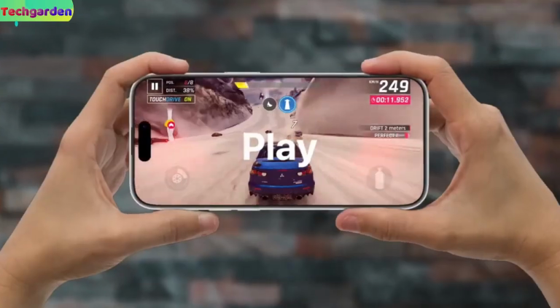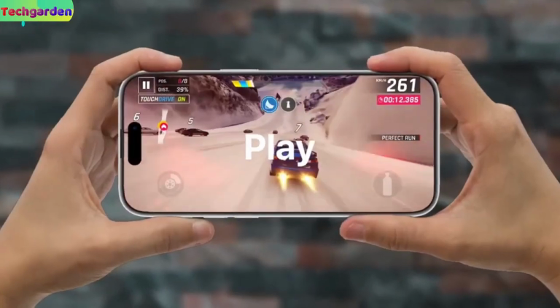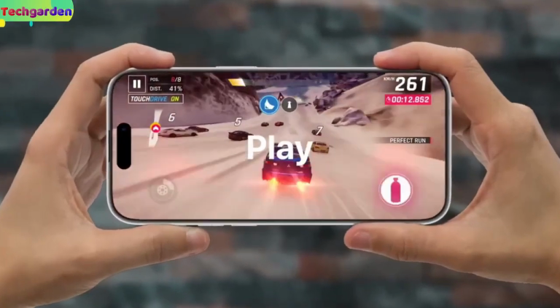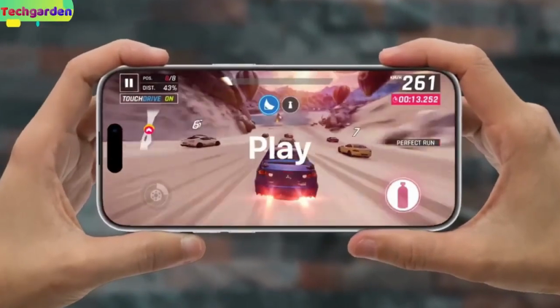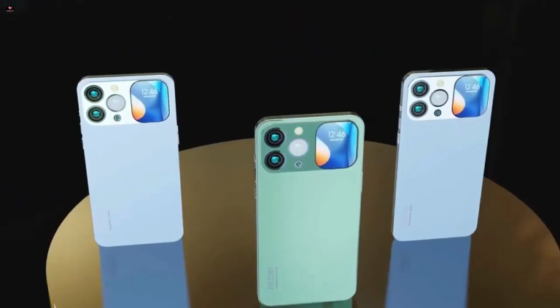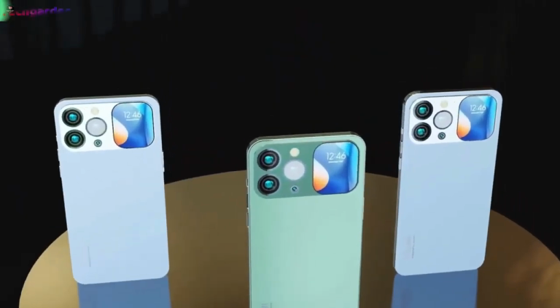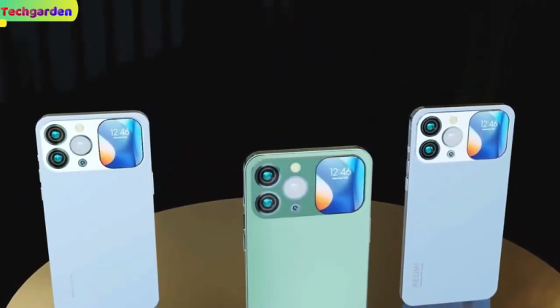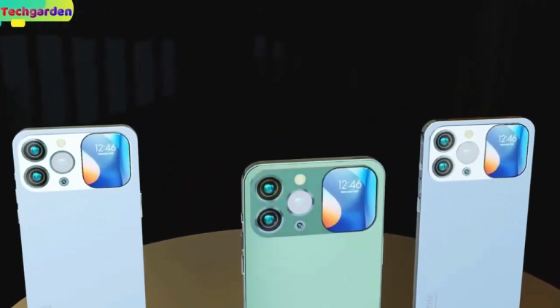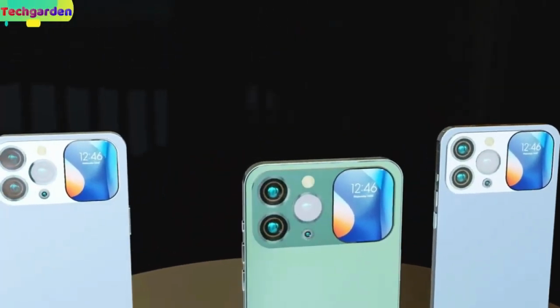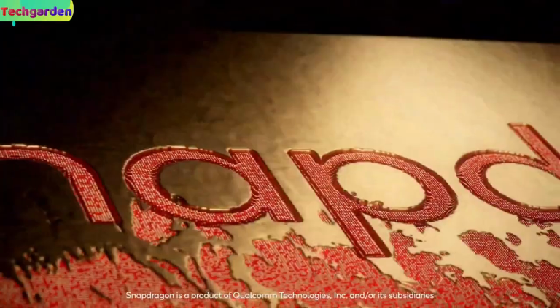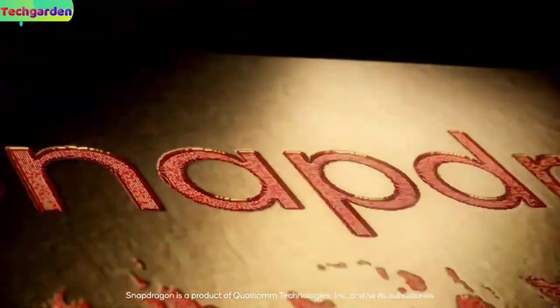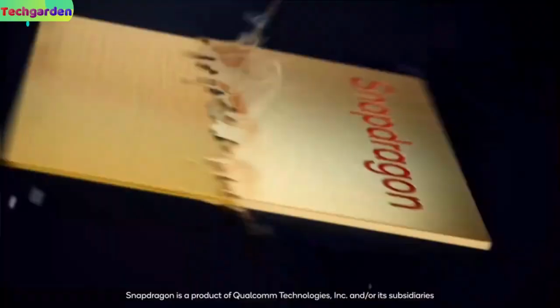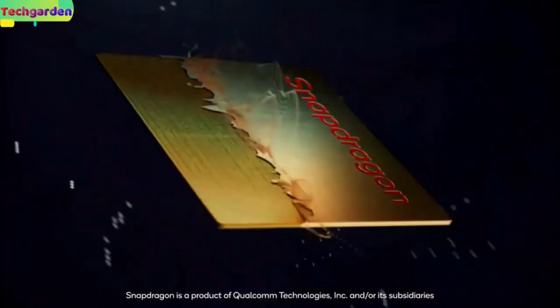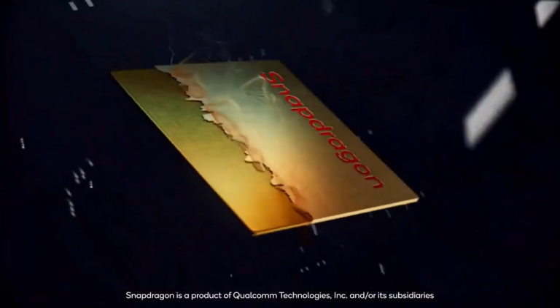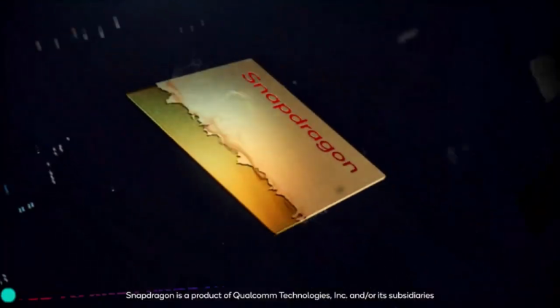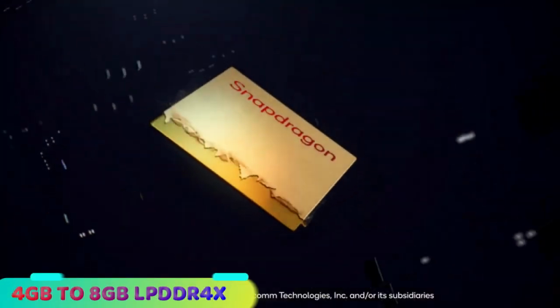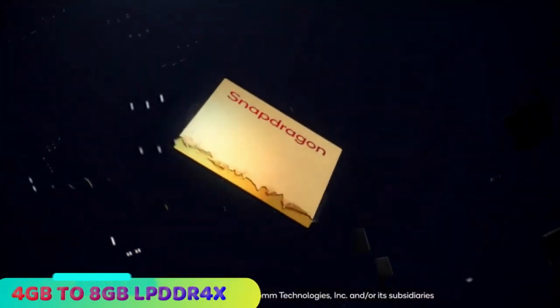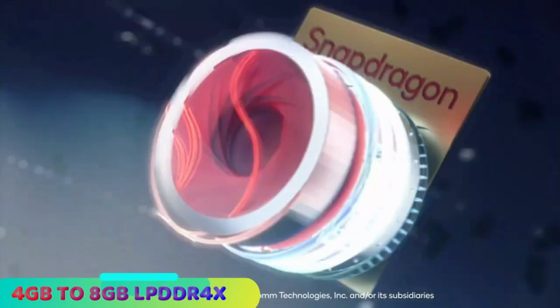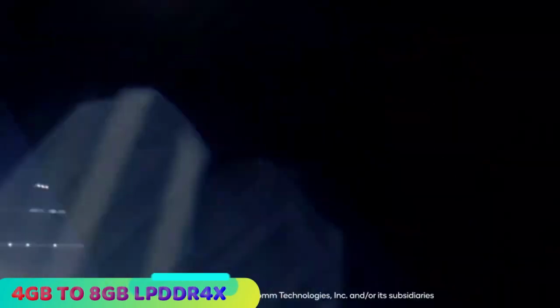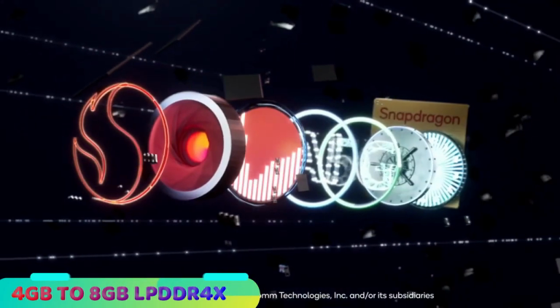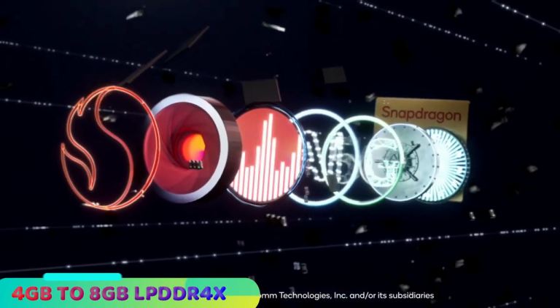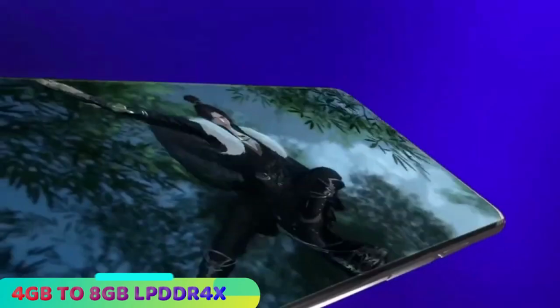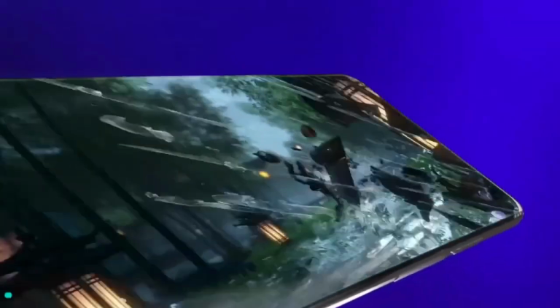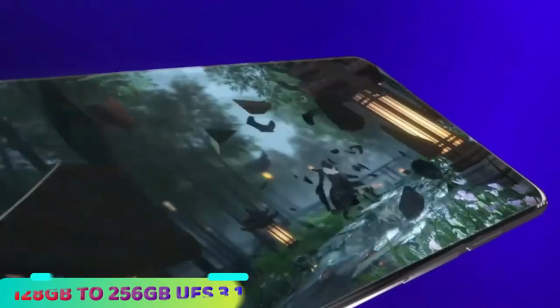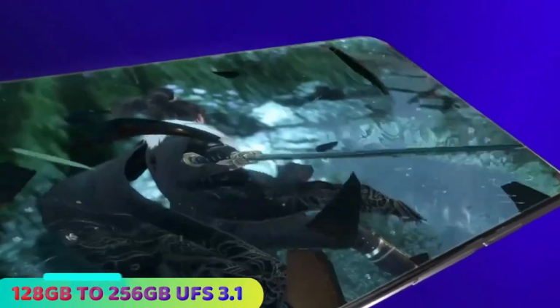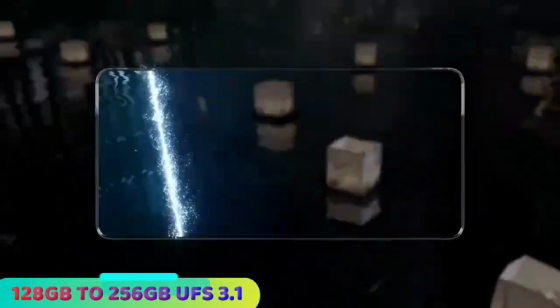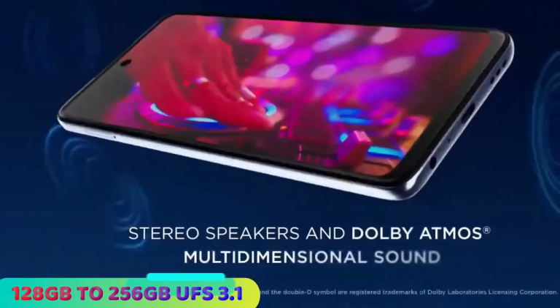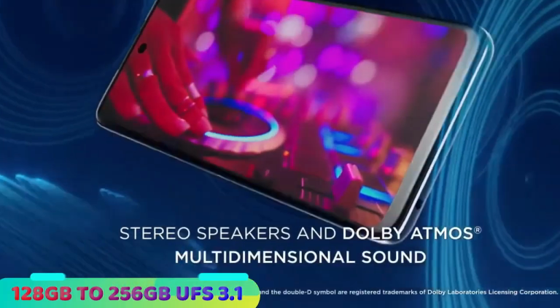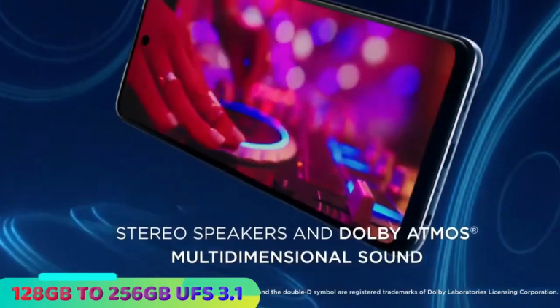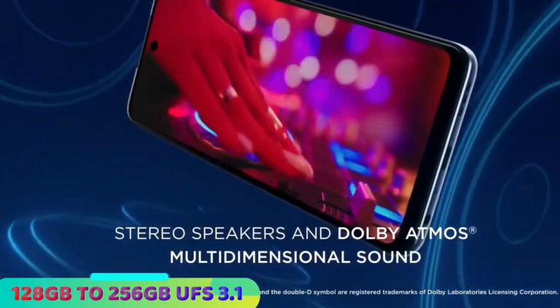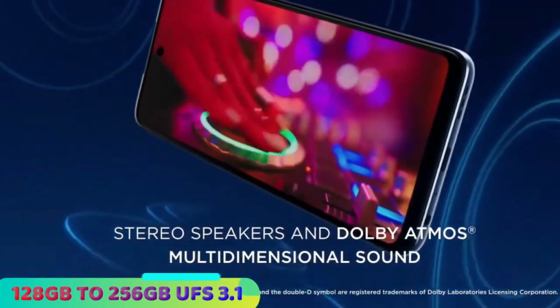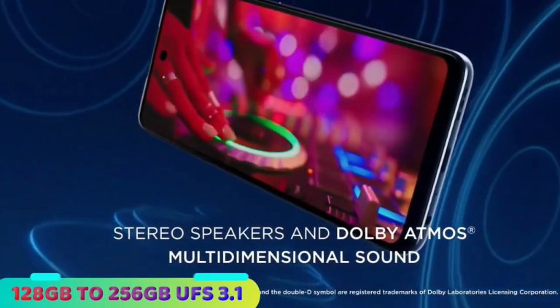Processor, RAM, and storage: the Redmi Note 14 will be powered by a Qualcomm Snapdragon 888 chipset with 4GB to 8GB of LPDDR4X RAM and 128GB to 256GB of UFS 3.1 storage.